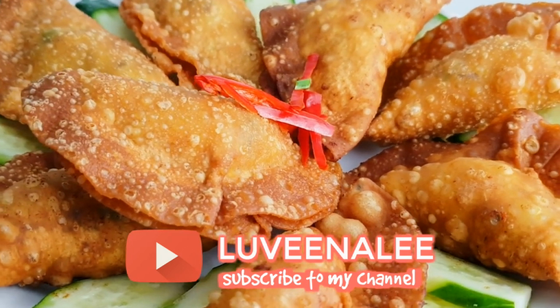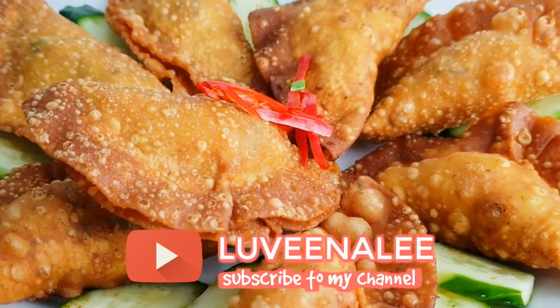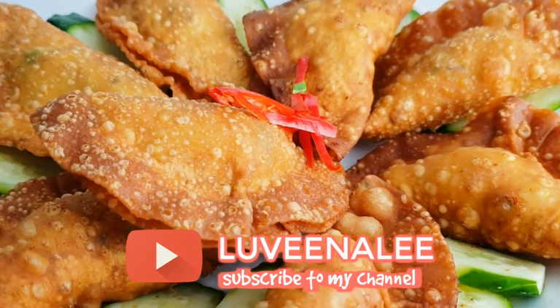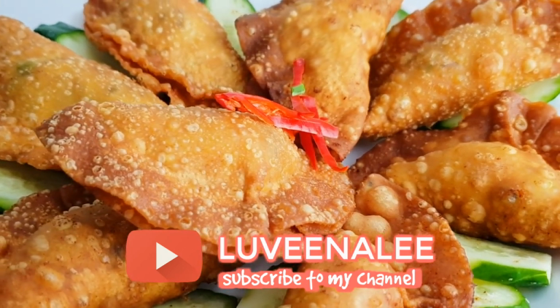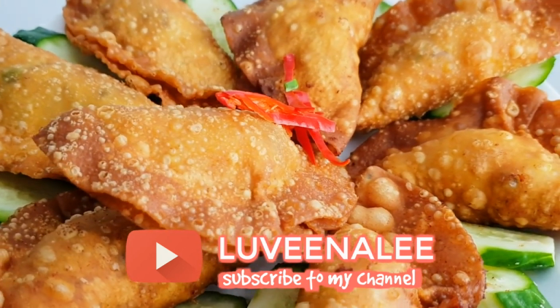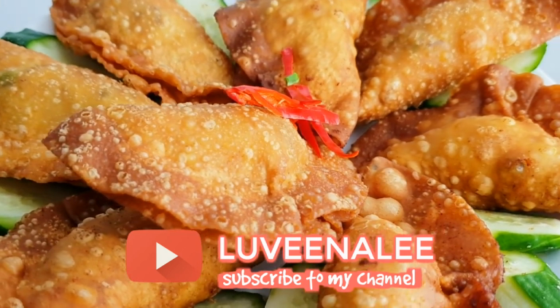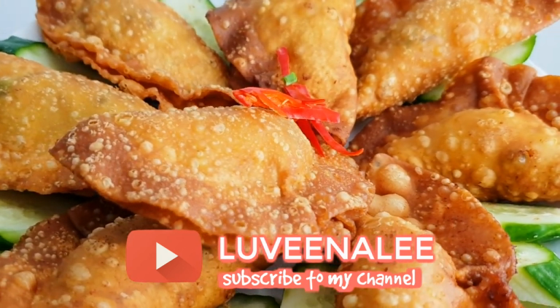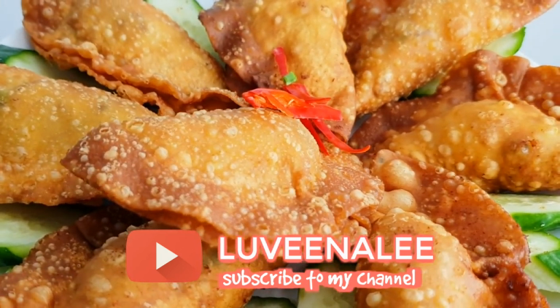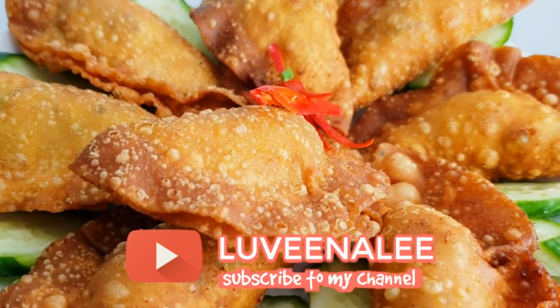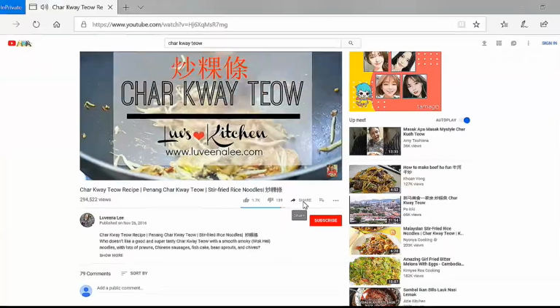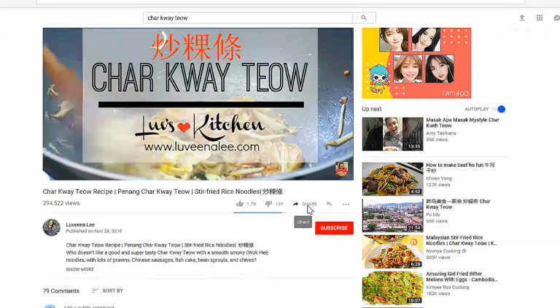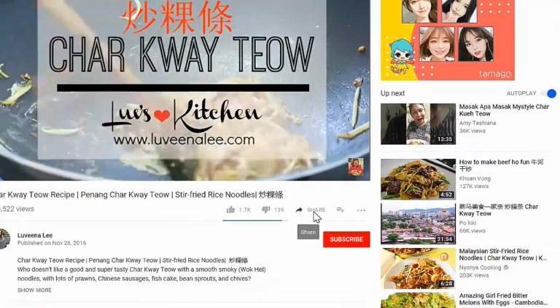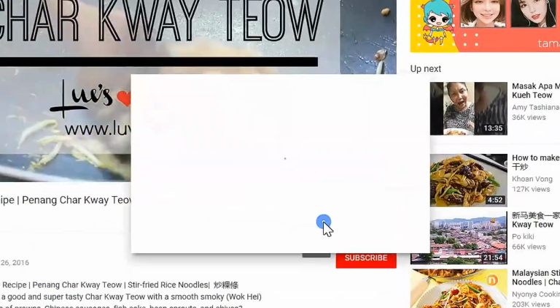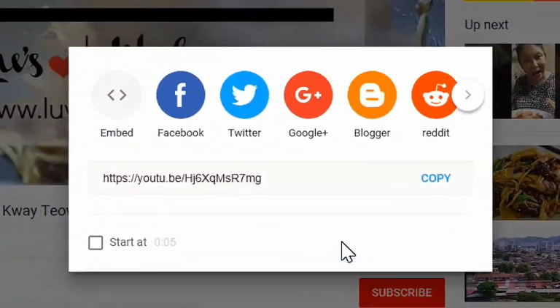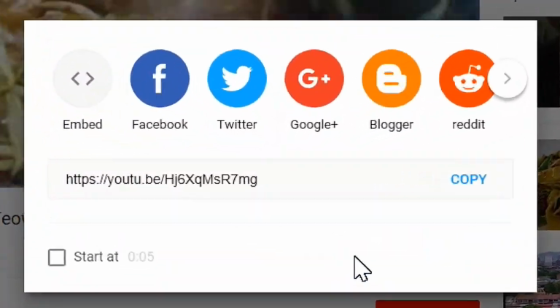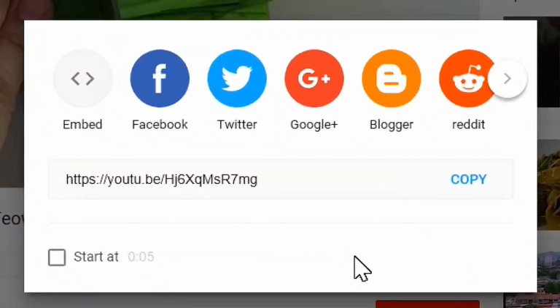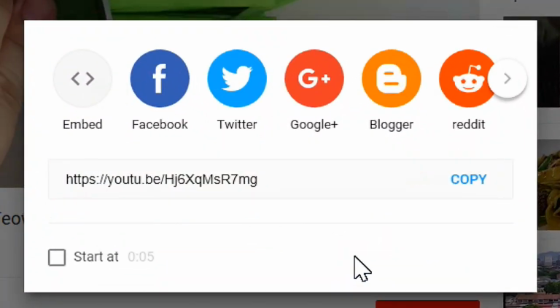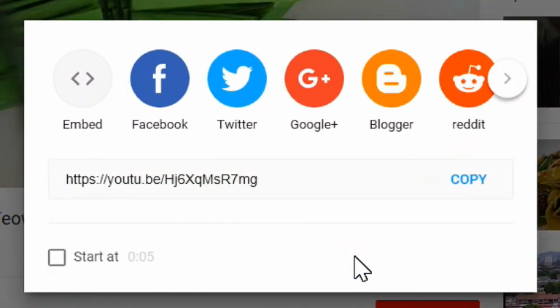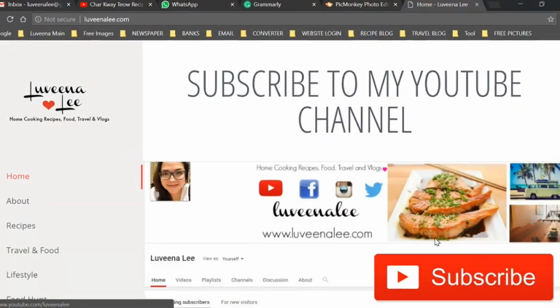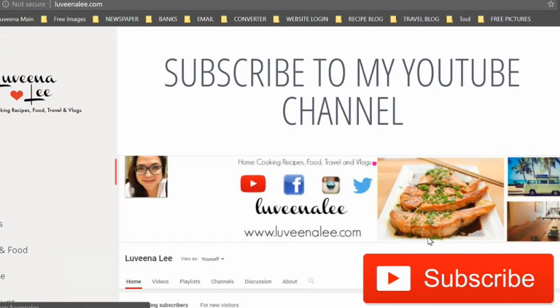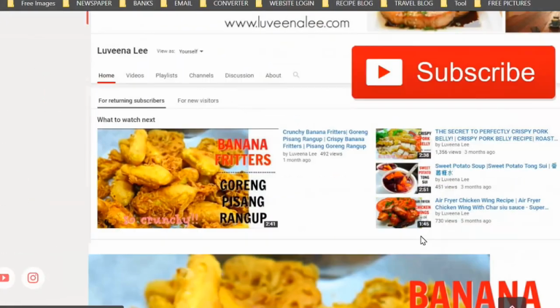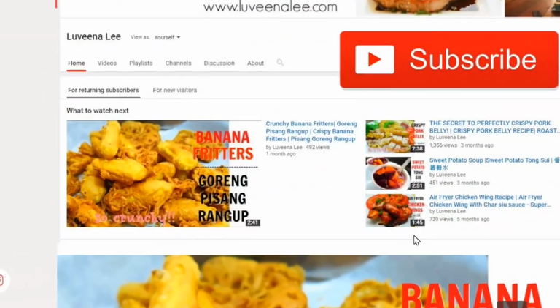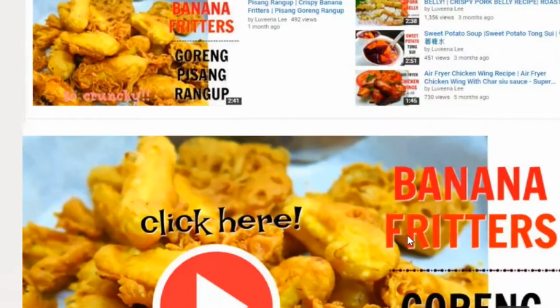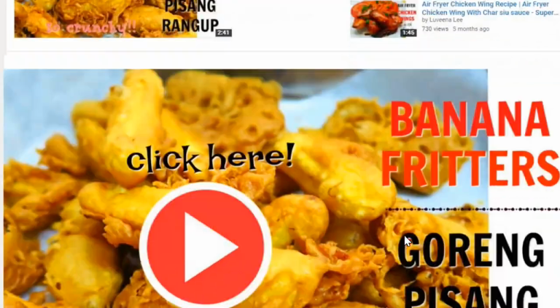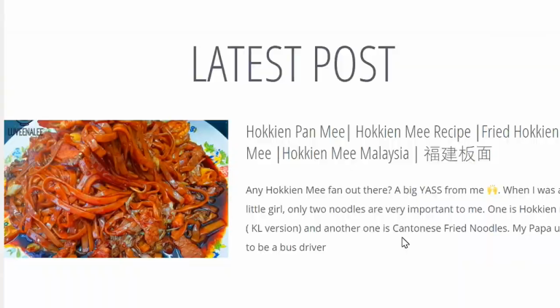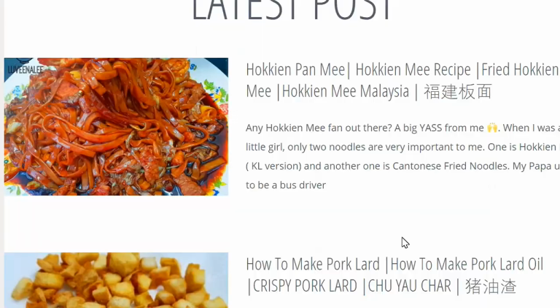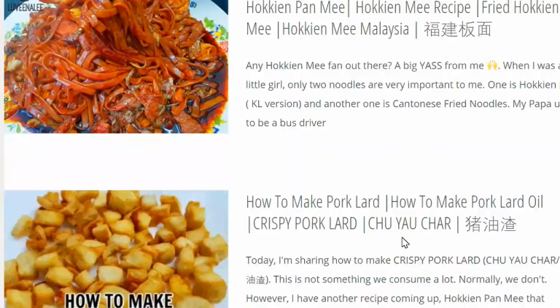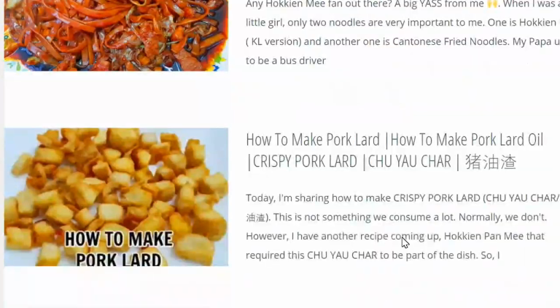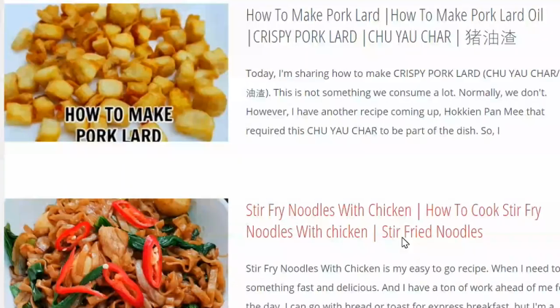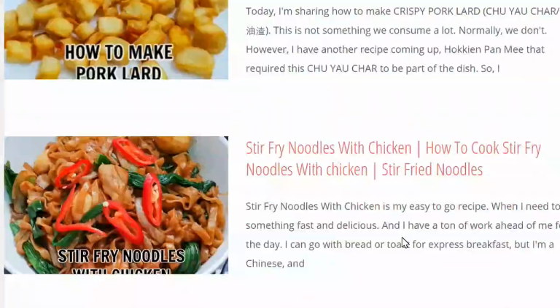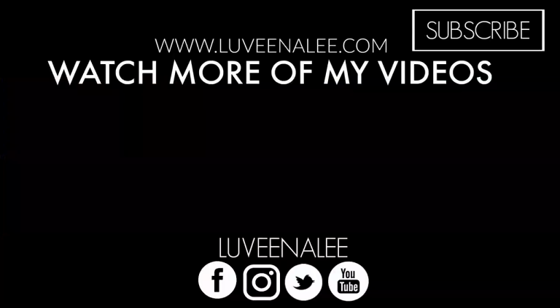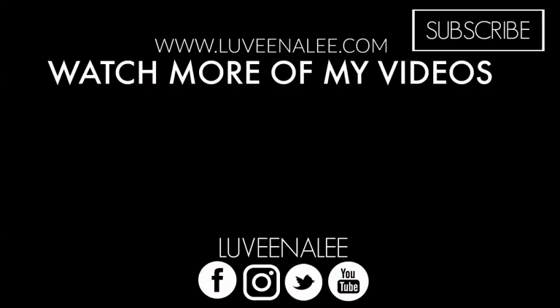I hope you will try this recipe. If you like the video, please click like and share it with your friends and family. Don't forget to check out luminali.com for the full recipe. See you in my next video, bye!